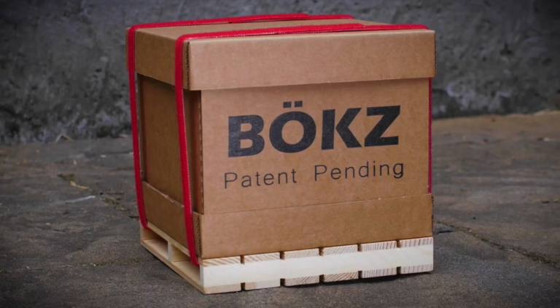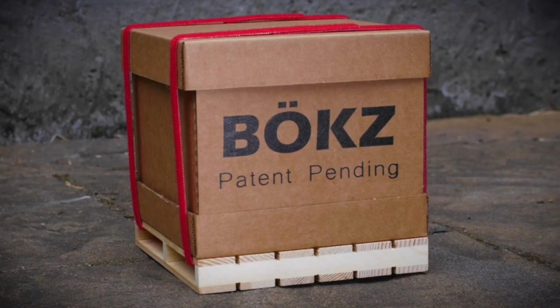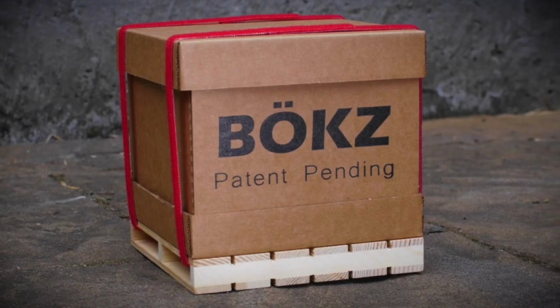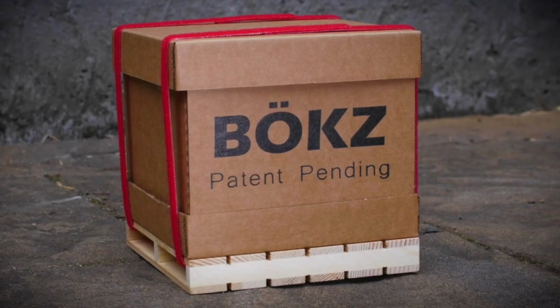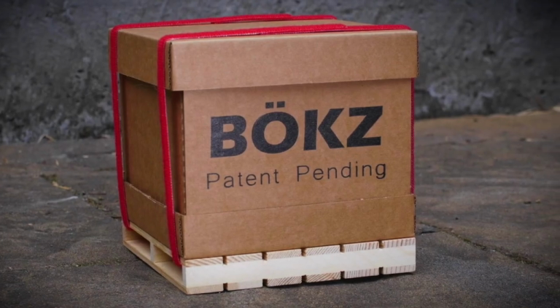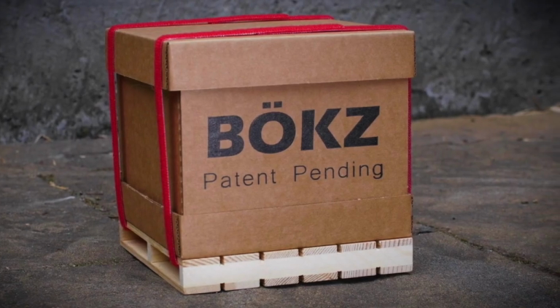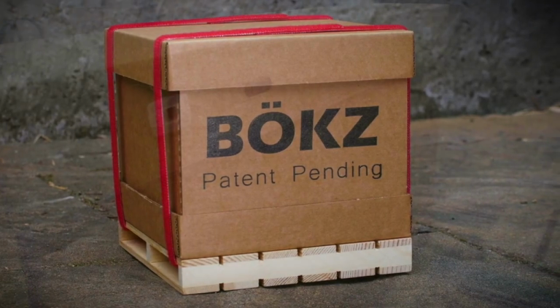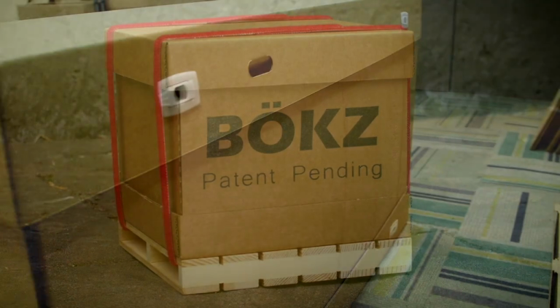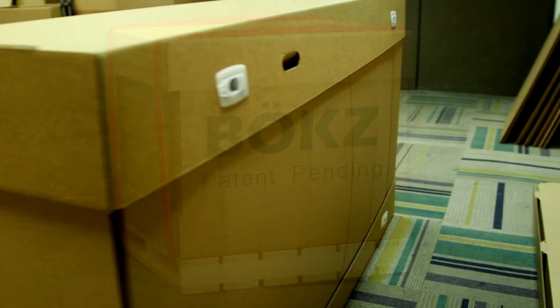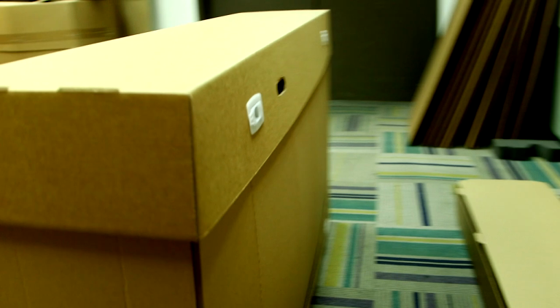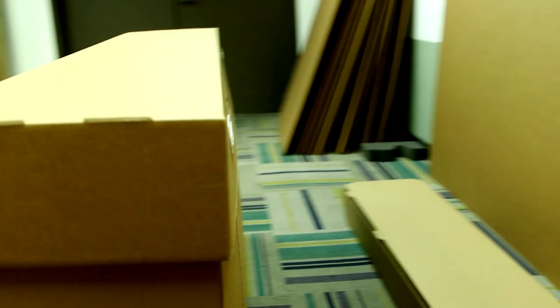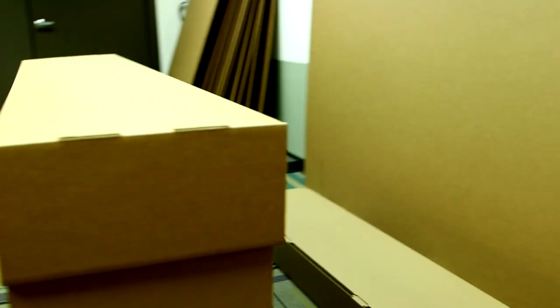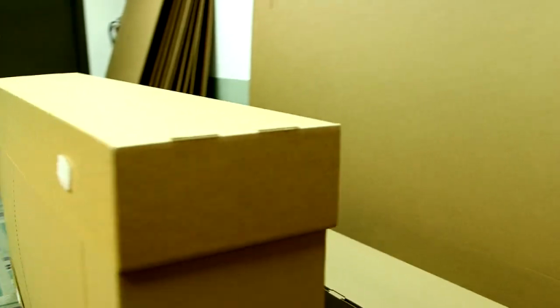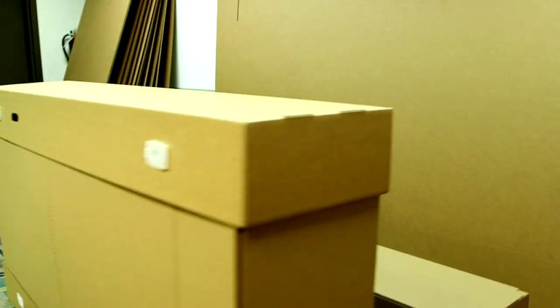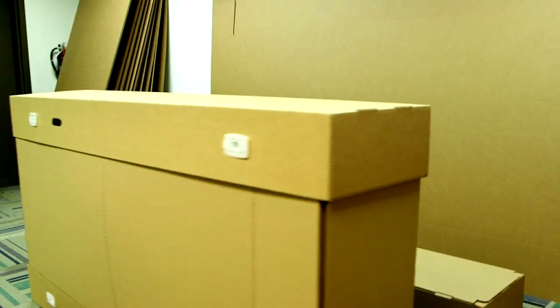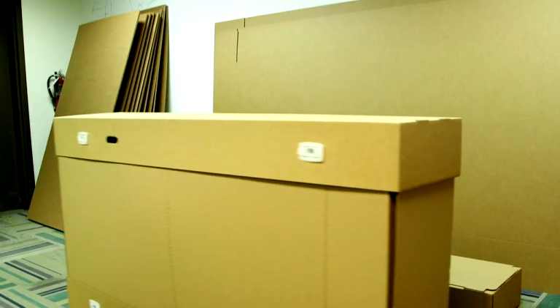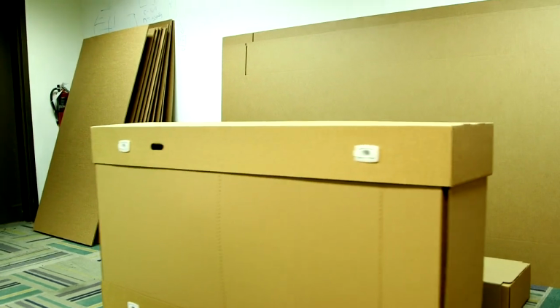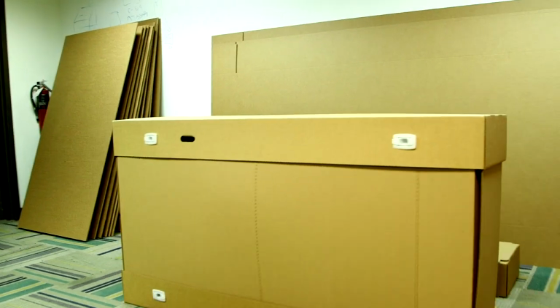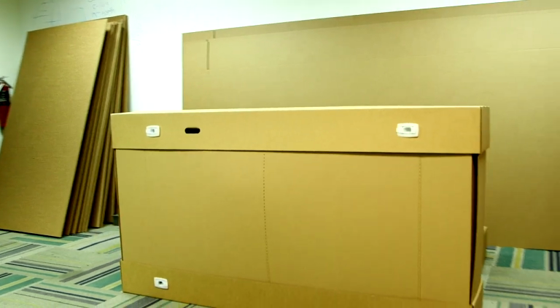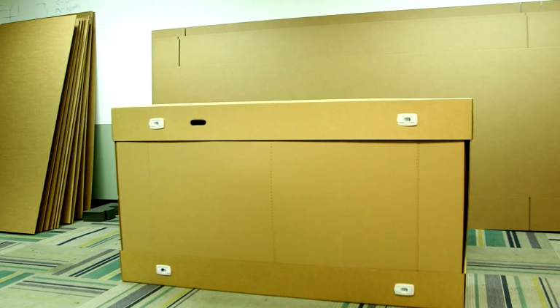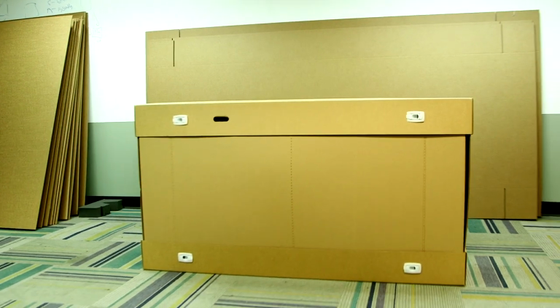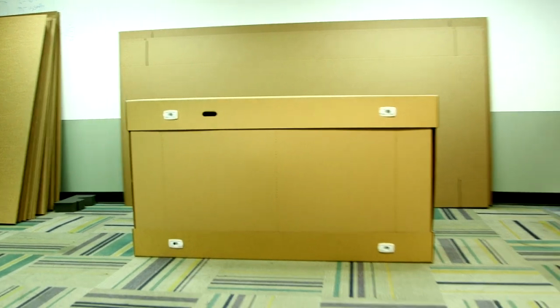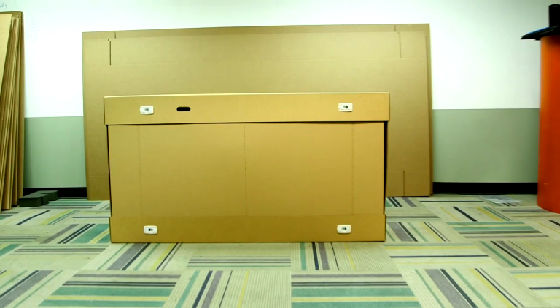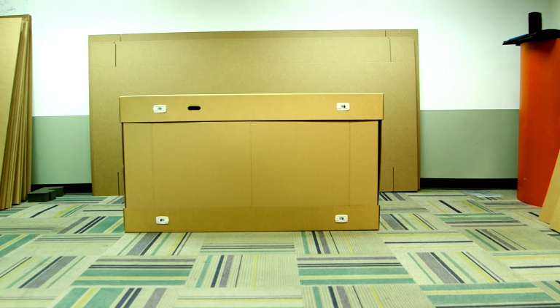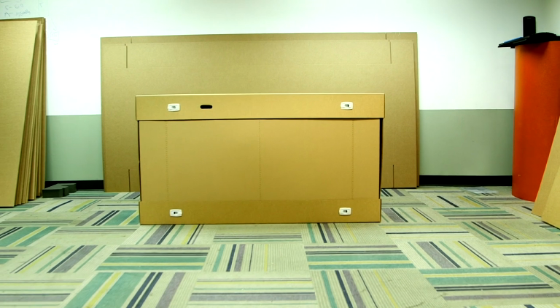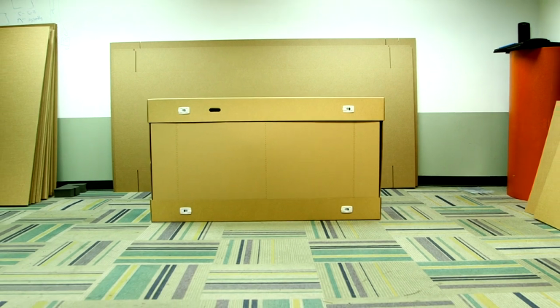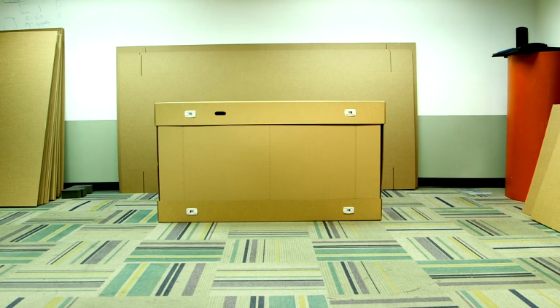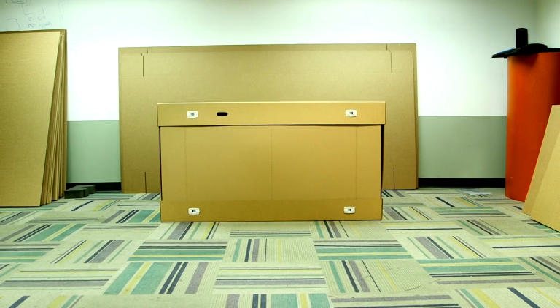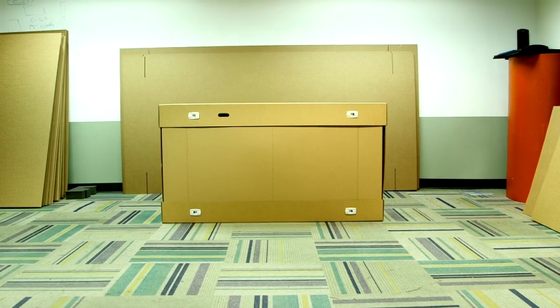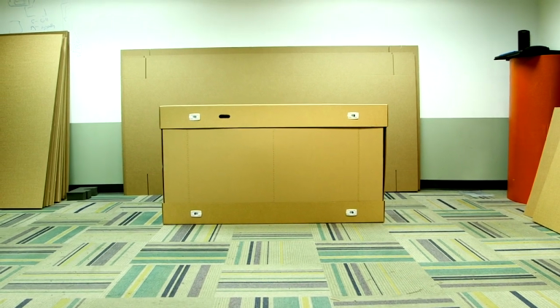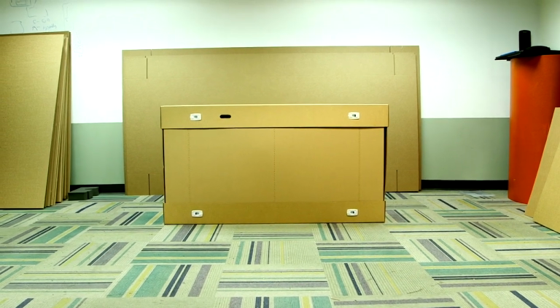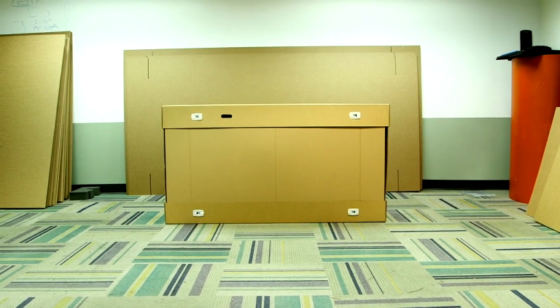In this video, you will learn how to pack your bike in the patent-pending bike box shipping system. Properly preparing the bike will ensure that it will arrive in pristine condition. This entire process takes about 15 to 20 minutes.